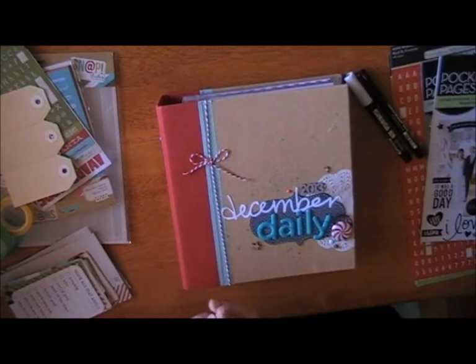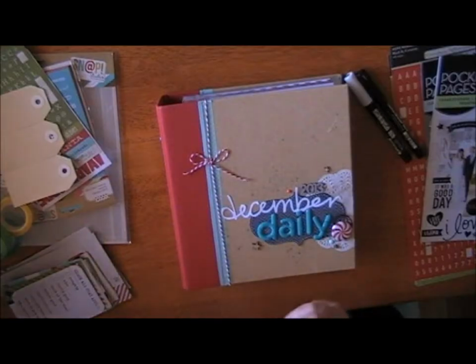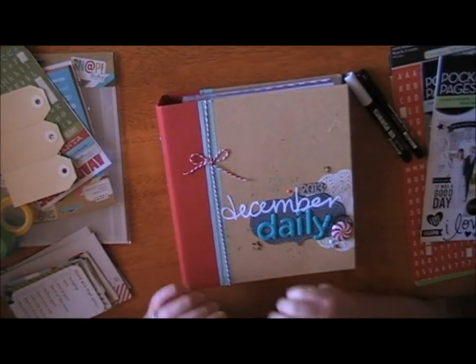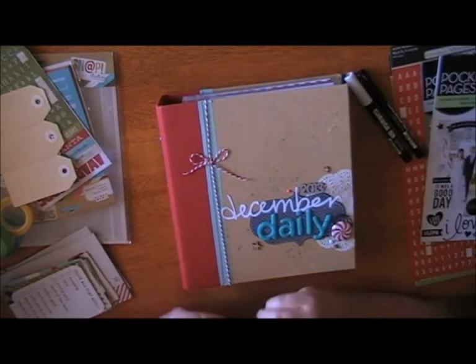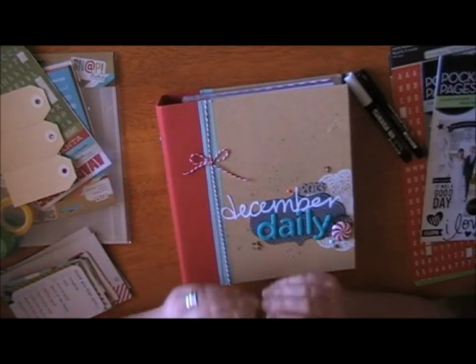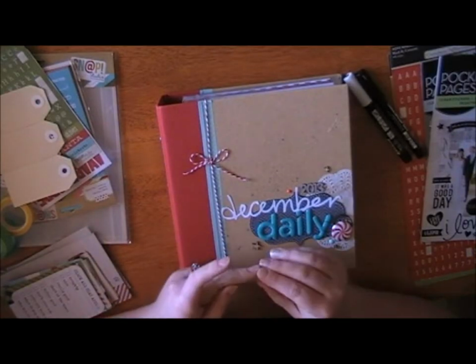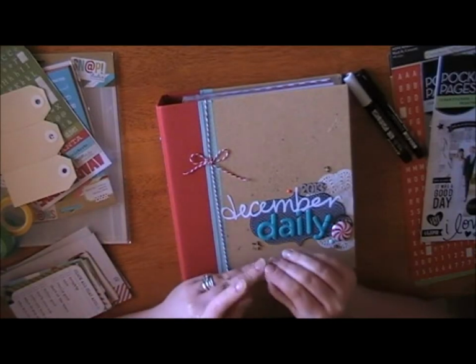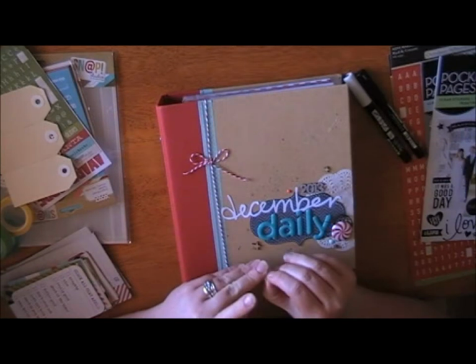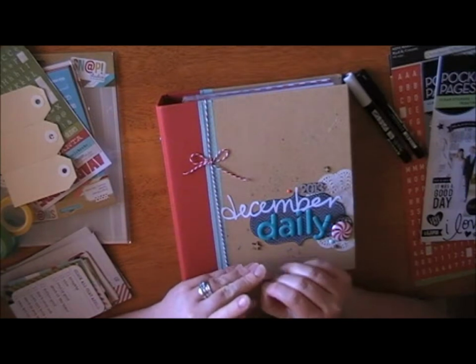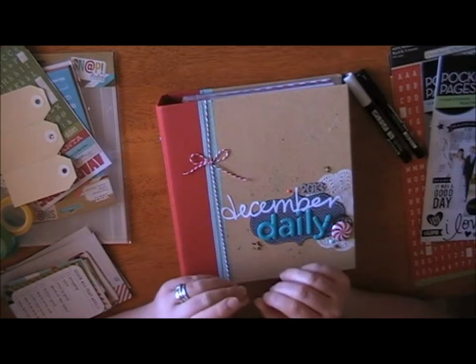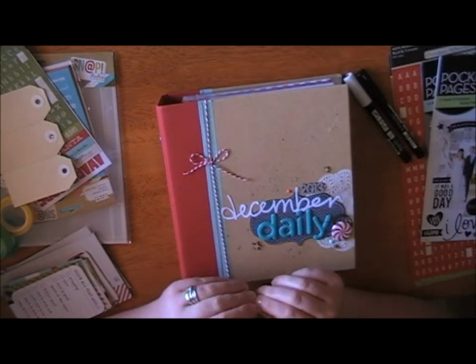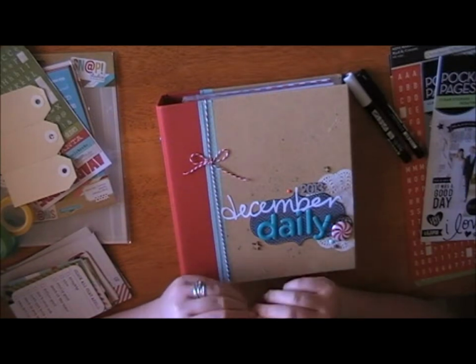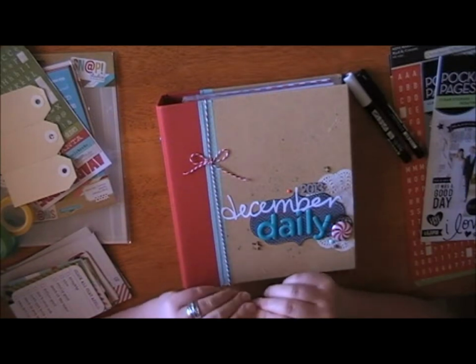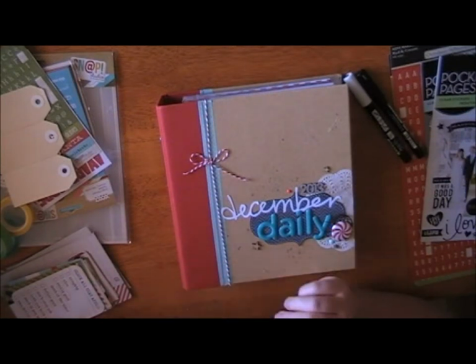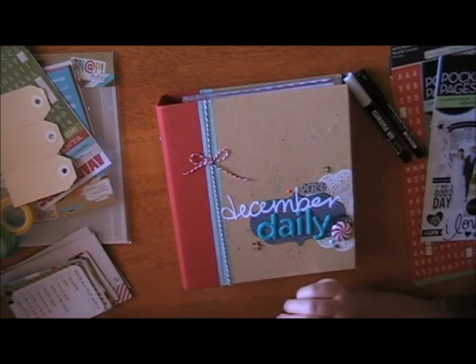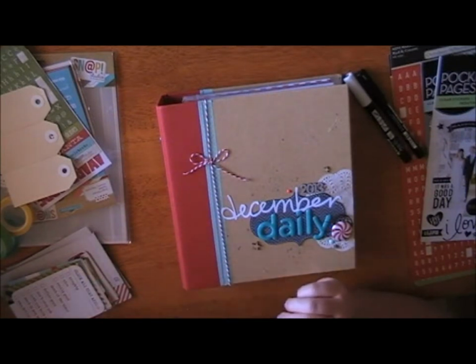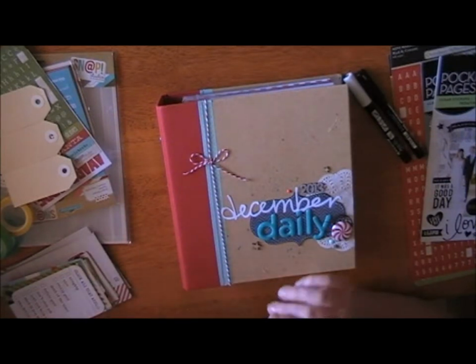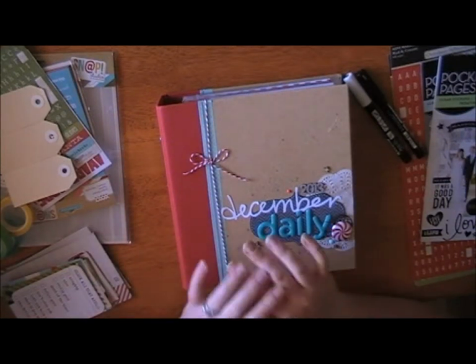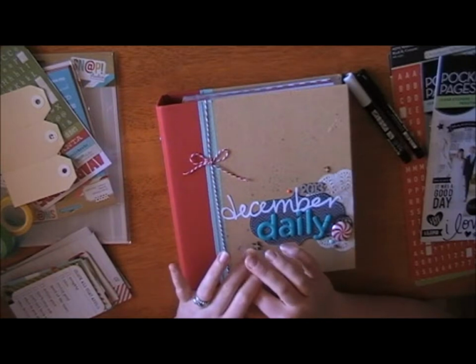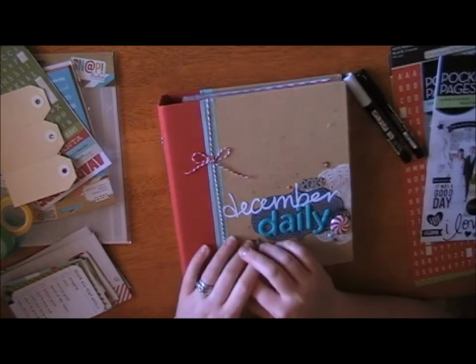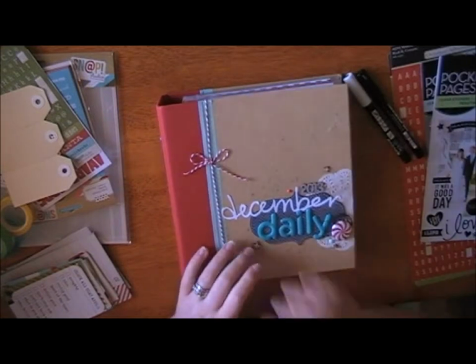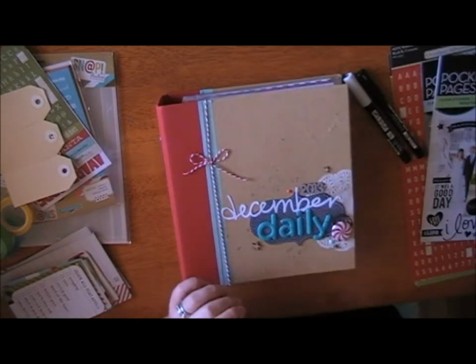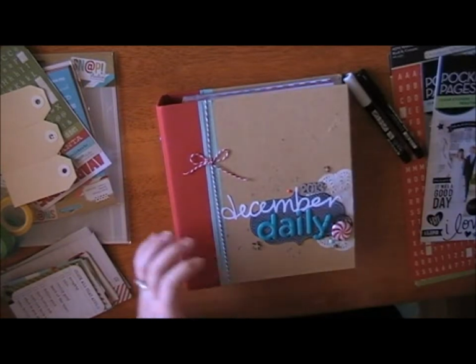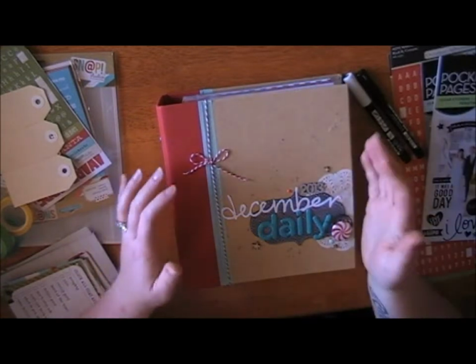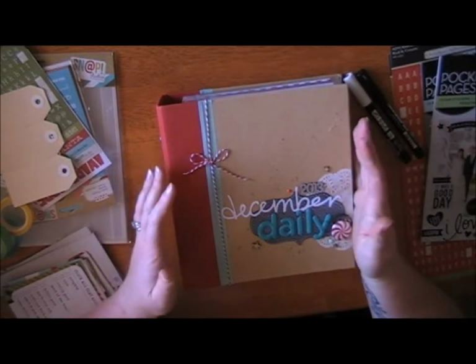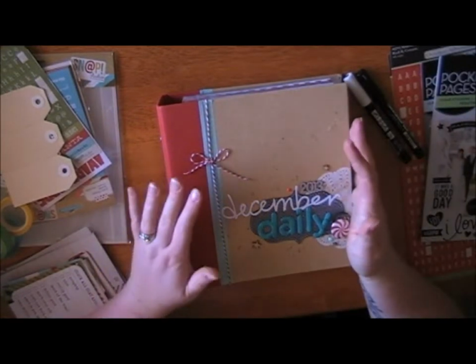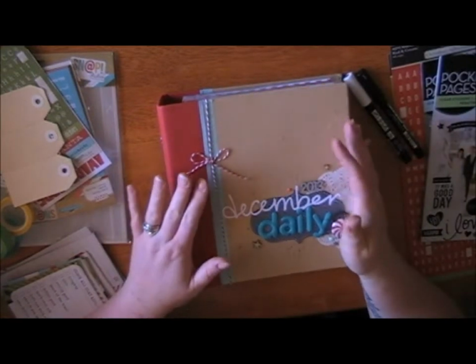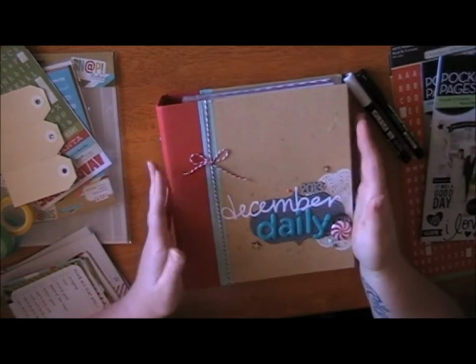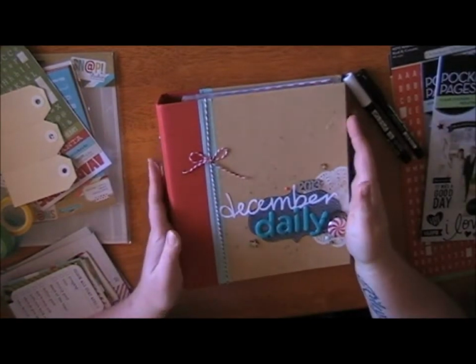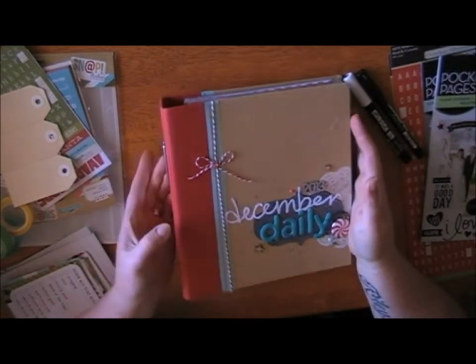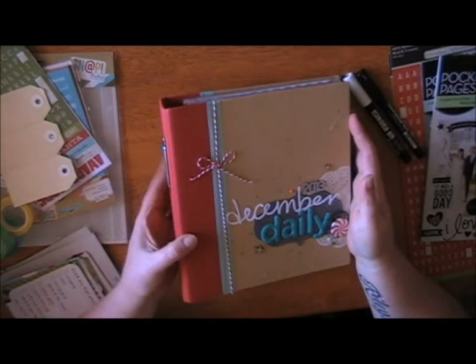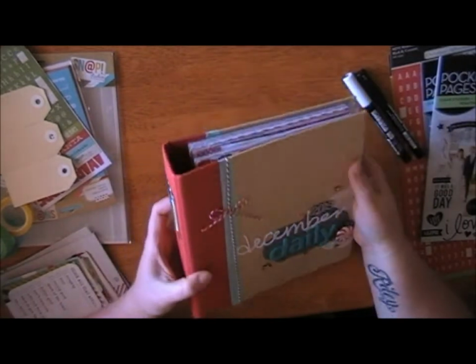Hi, Anita here. I just wanted to share with you a quick little video of how I put together my December Daily. This year I'm using one of the Snap albums.